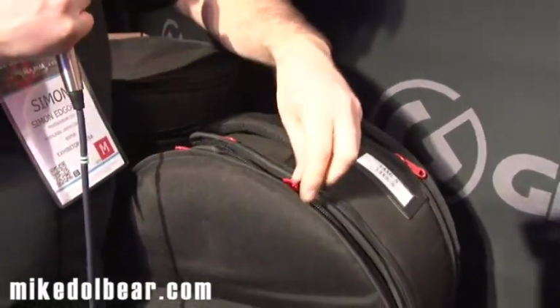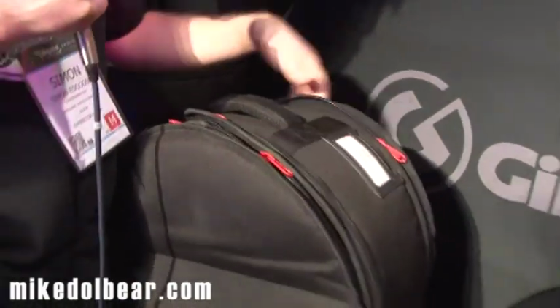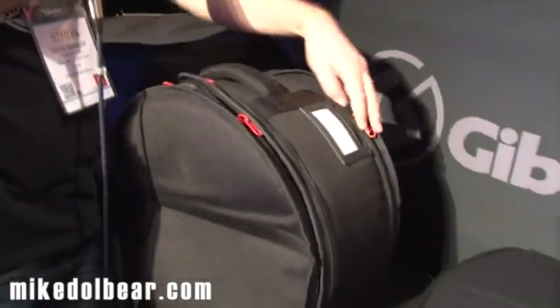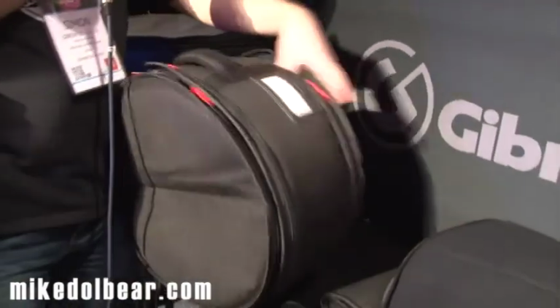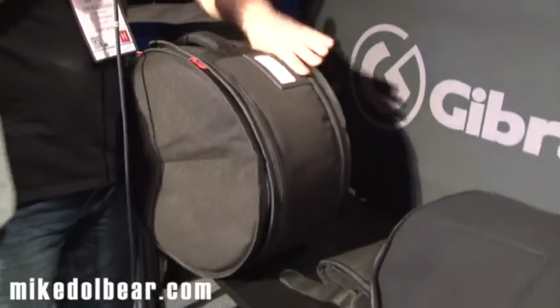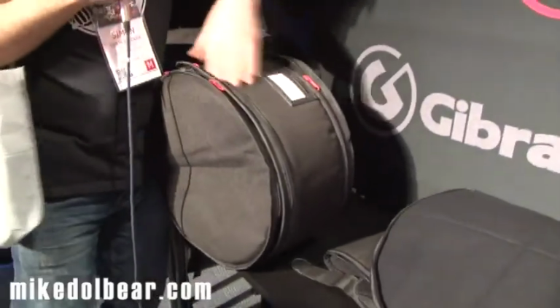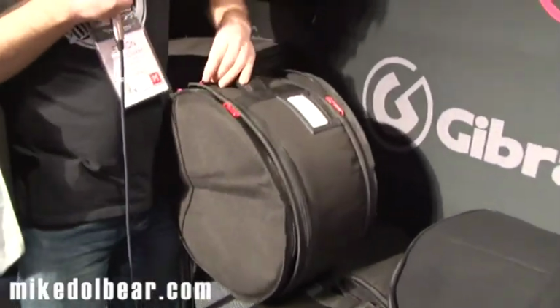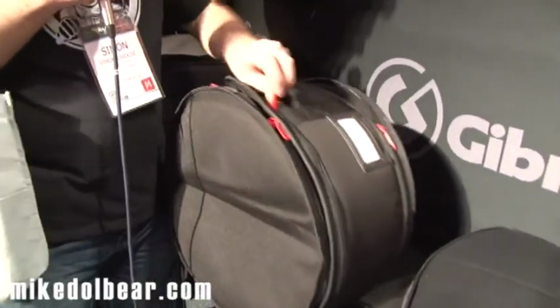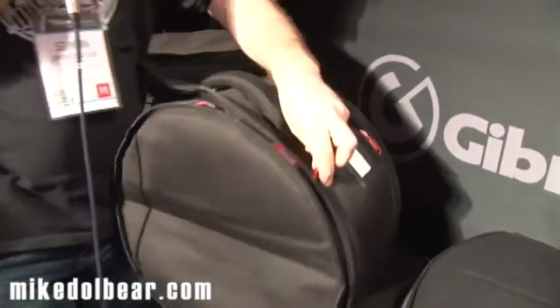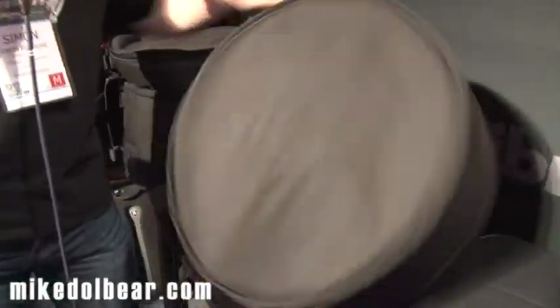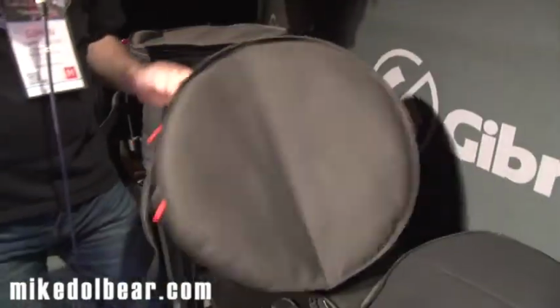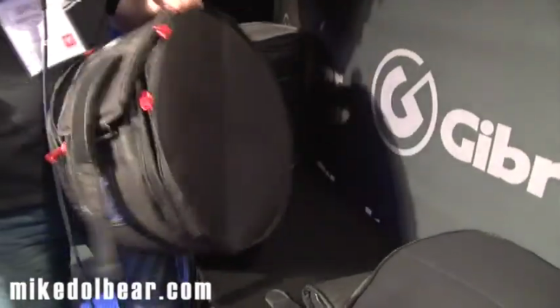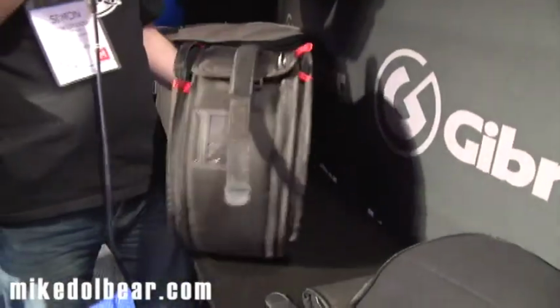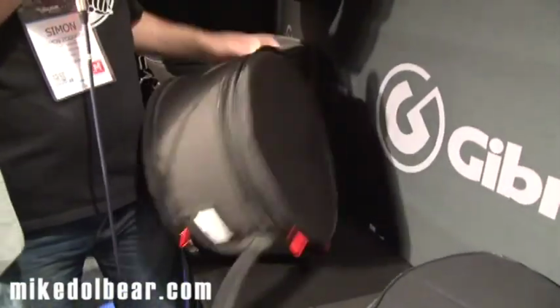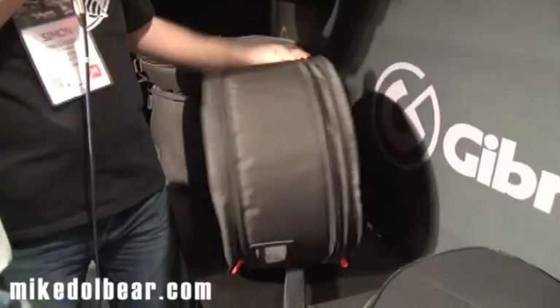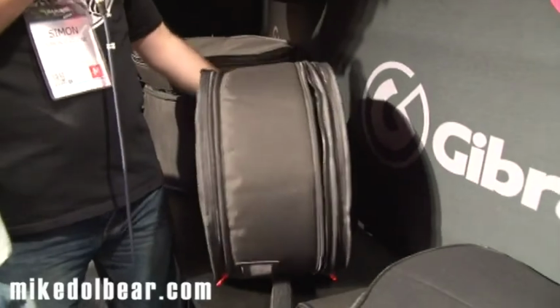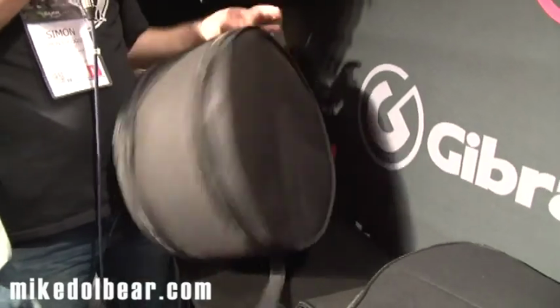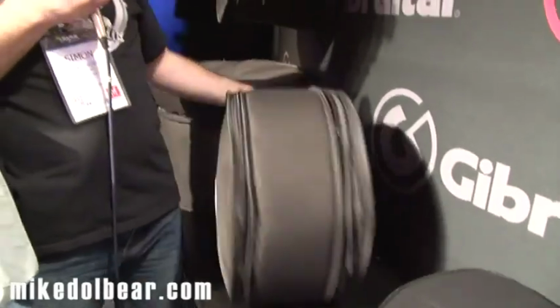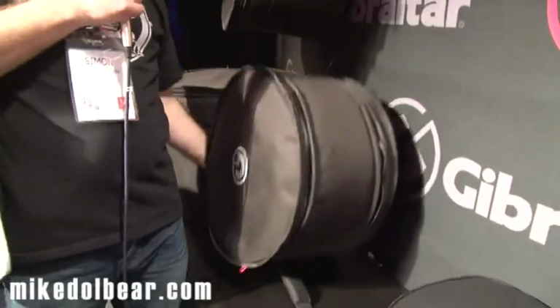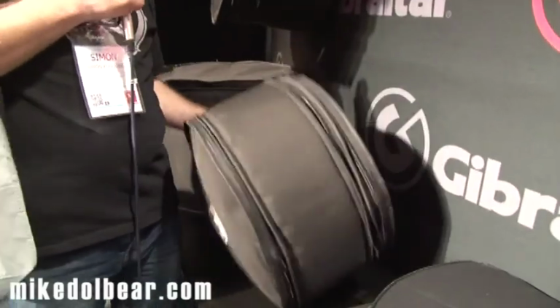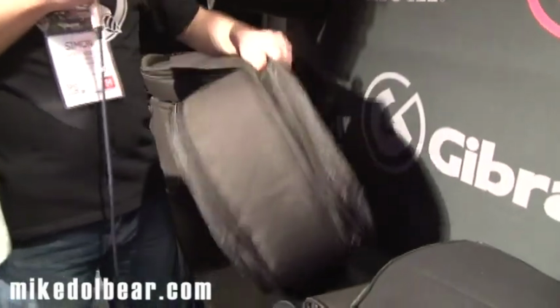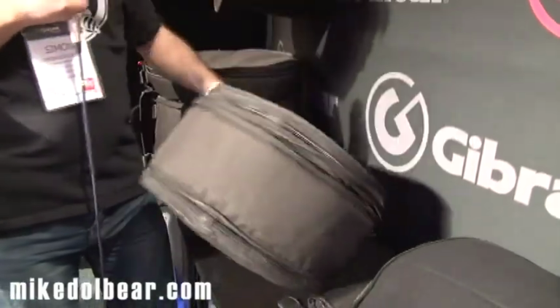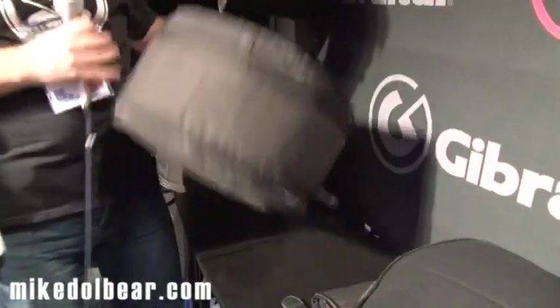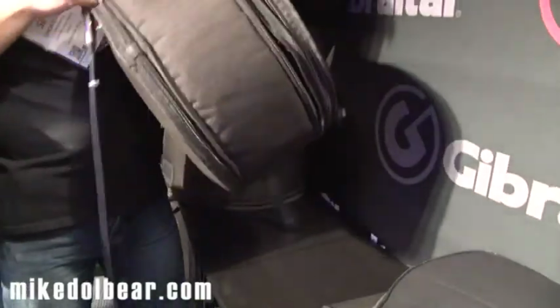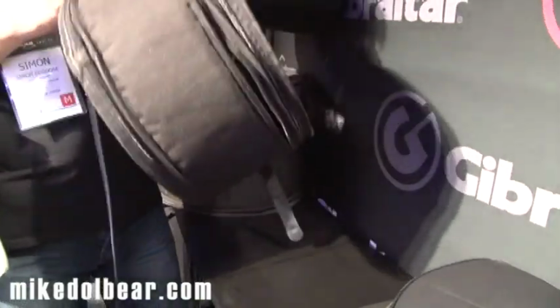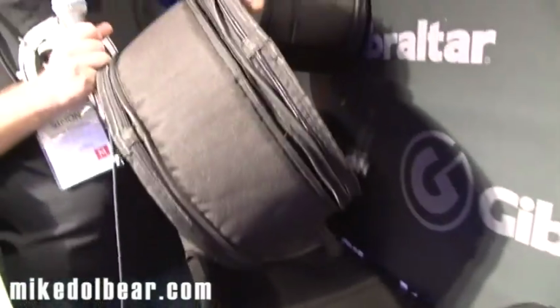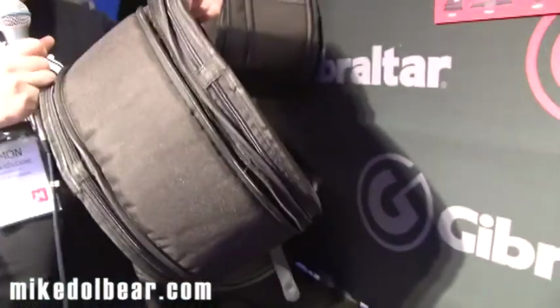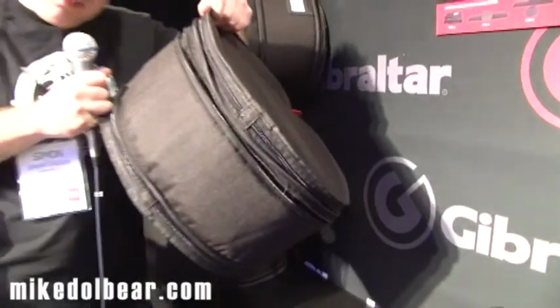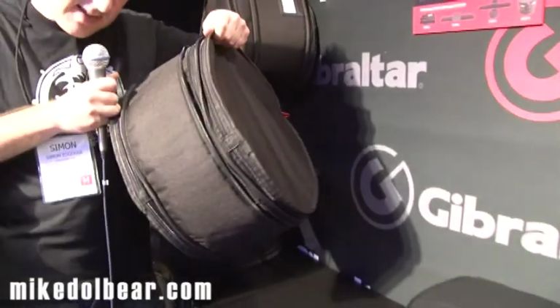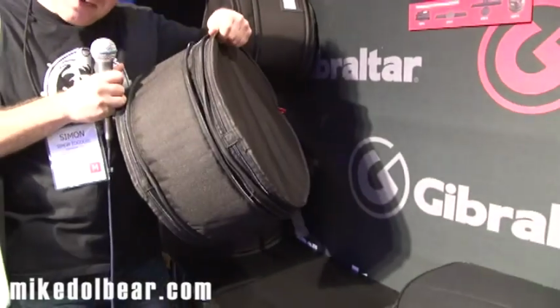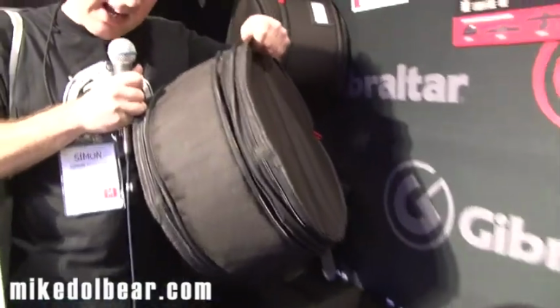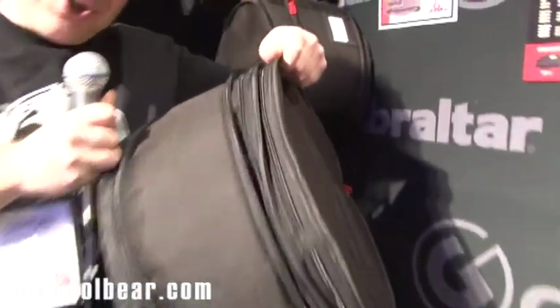But not only that, if I undo this zip here — which I'm trying to do one-handed — I can also make this case adjust from a 14x5.5 to a 14x6.5. I can just put an extra inch in.